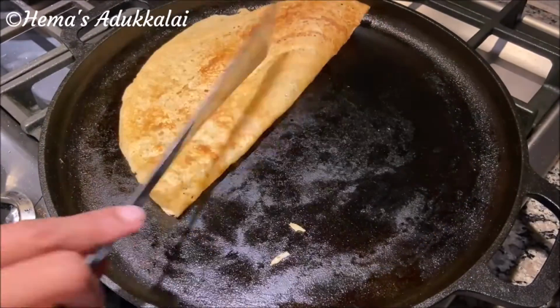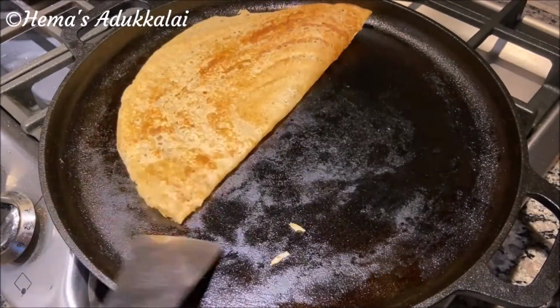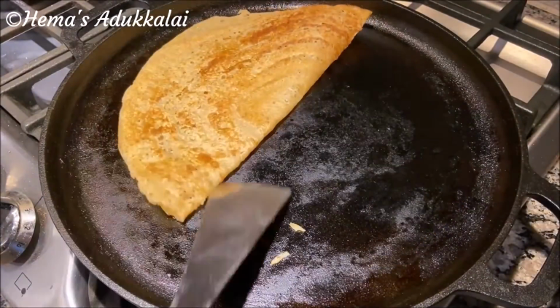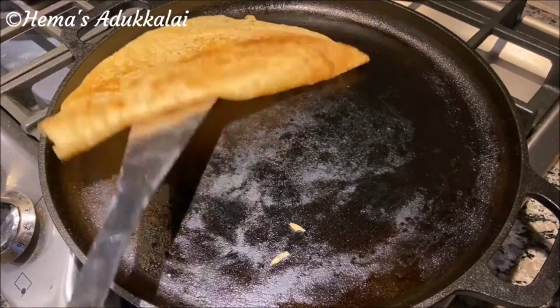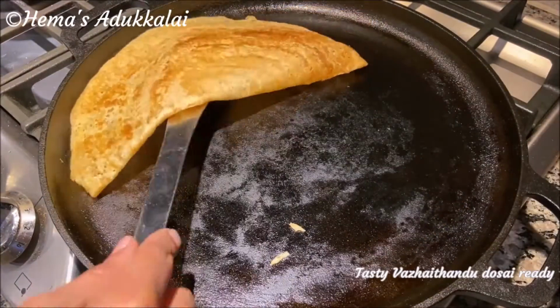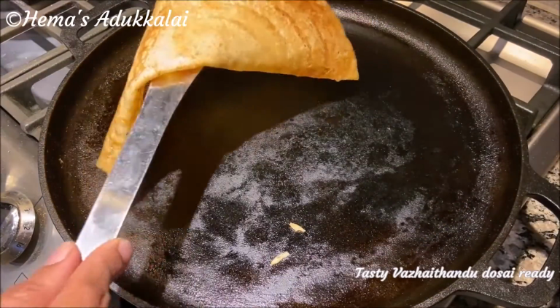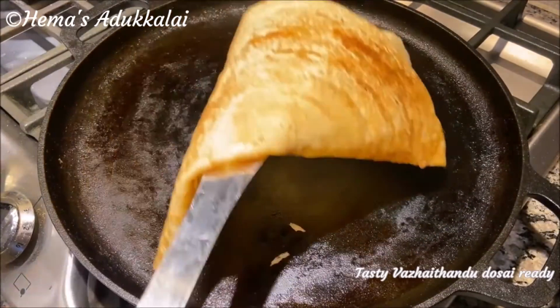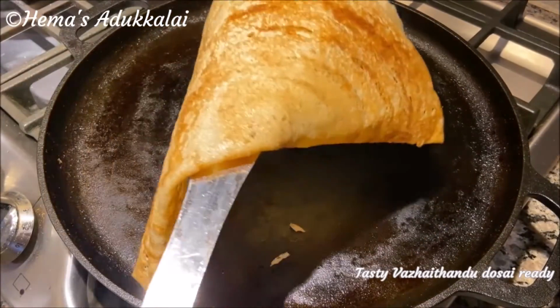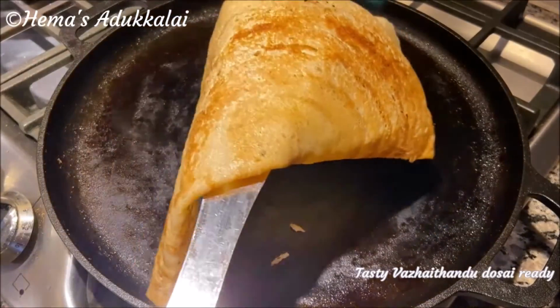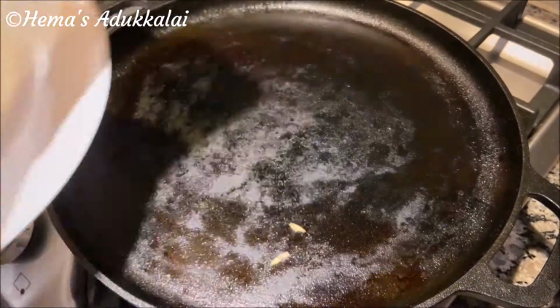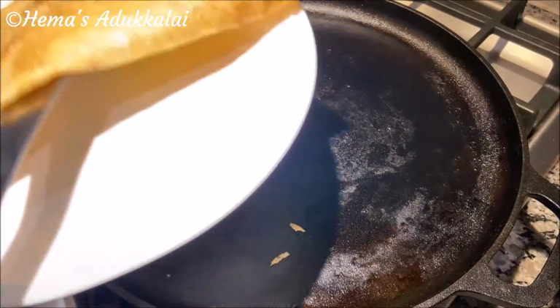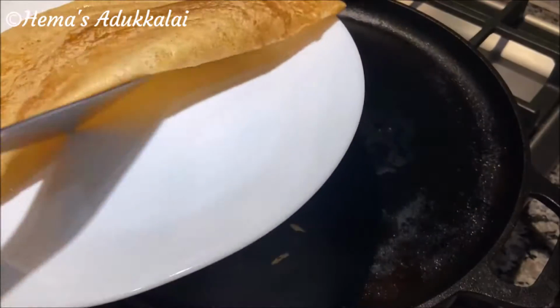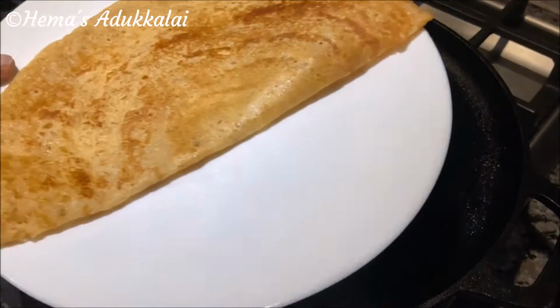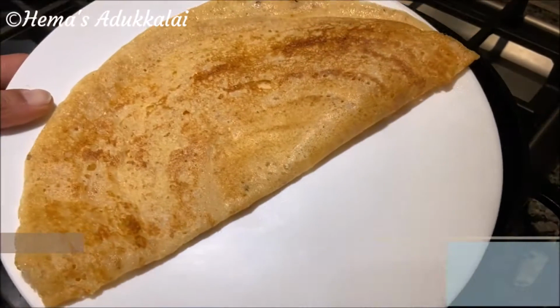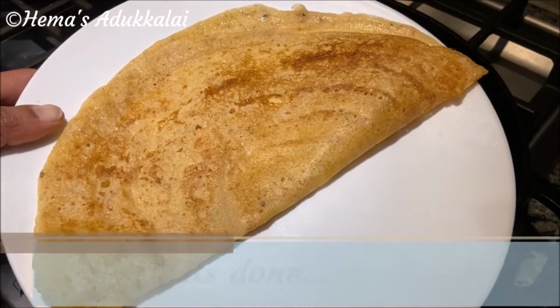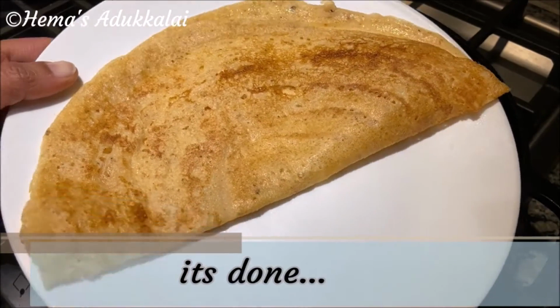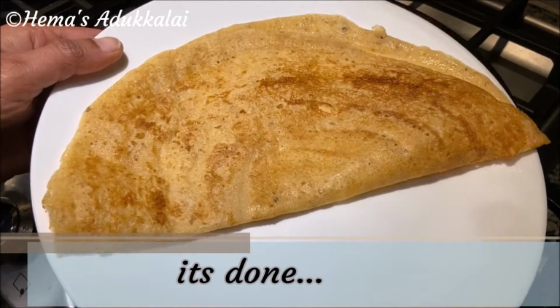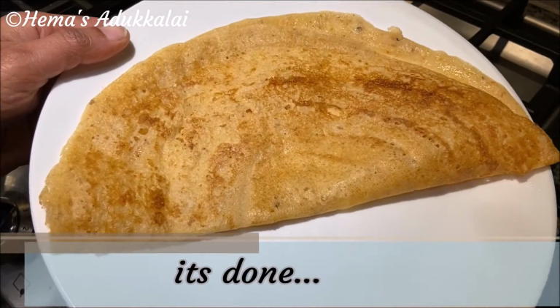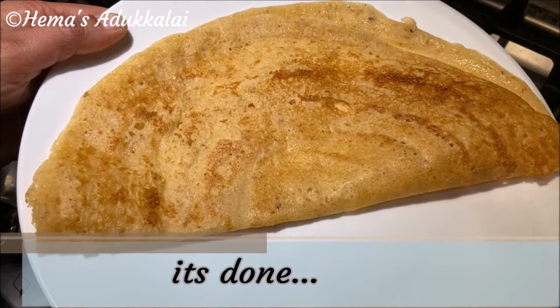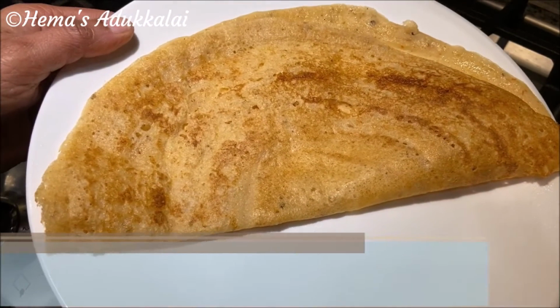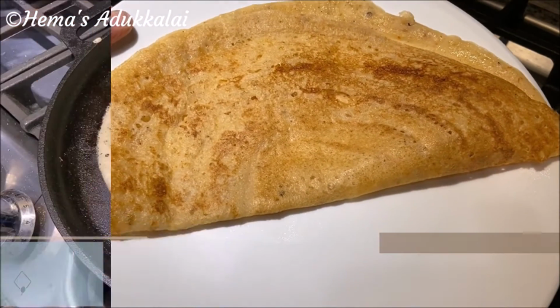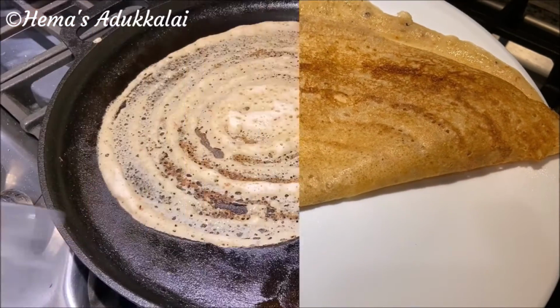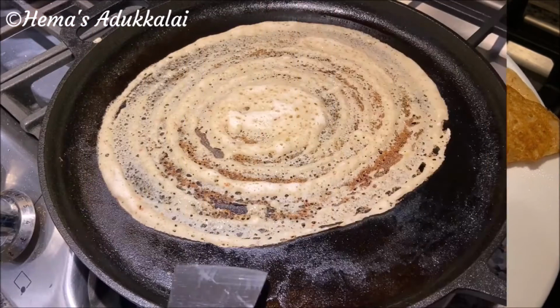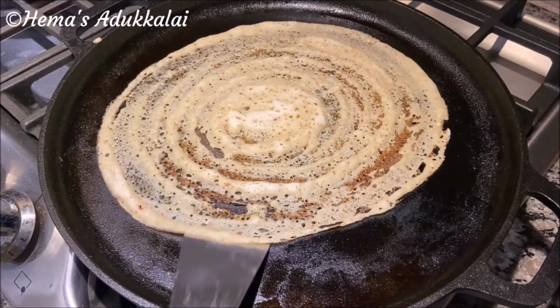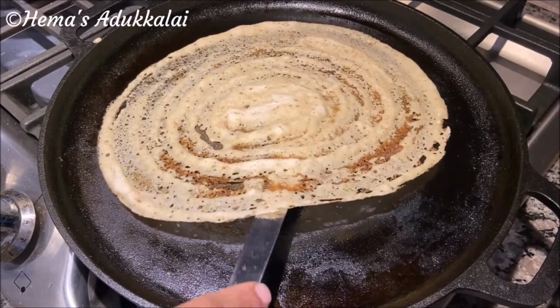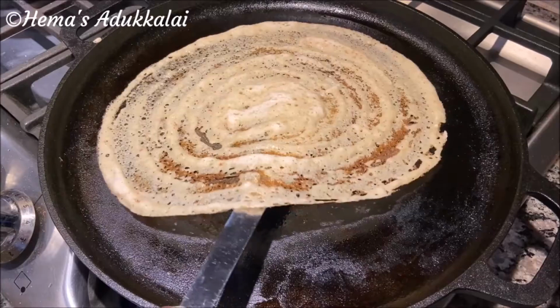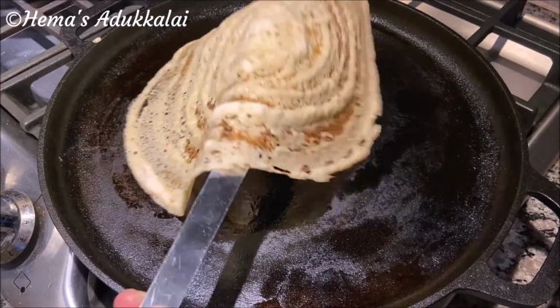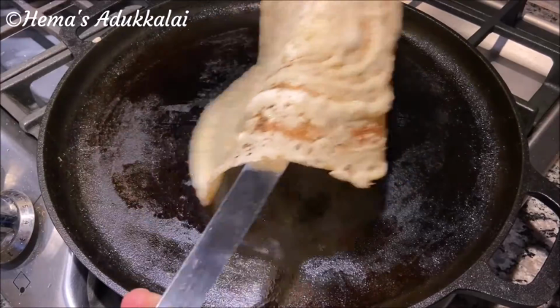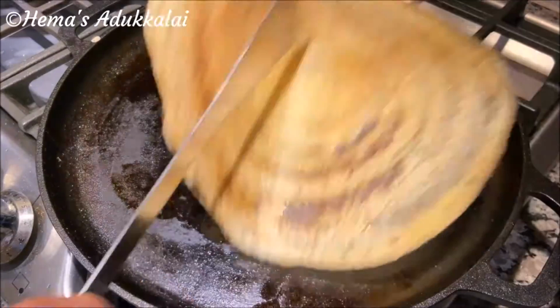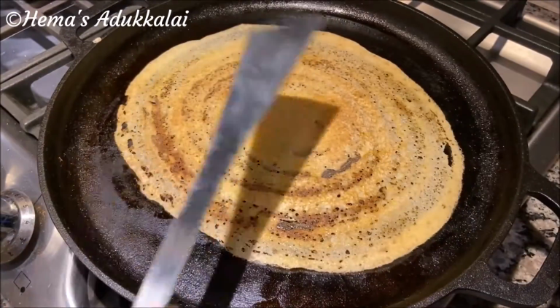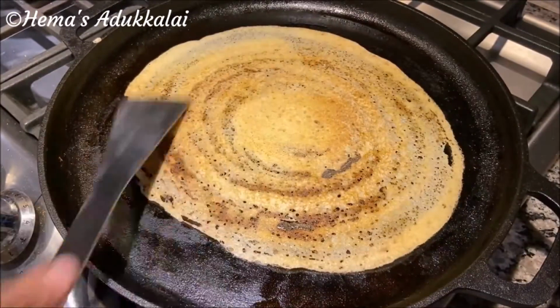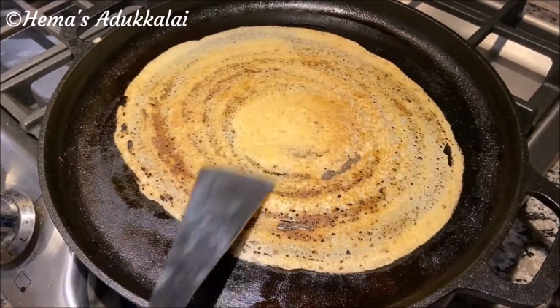This cake is ready to eat. This cake is ready to eat different food. We have a variety of things. Let's eat this cake.